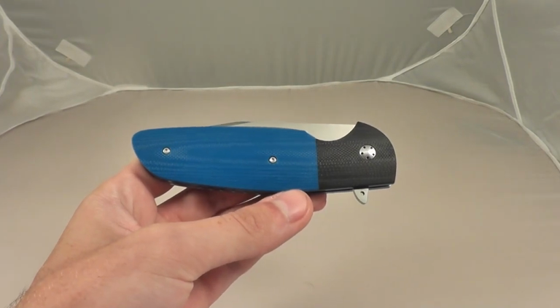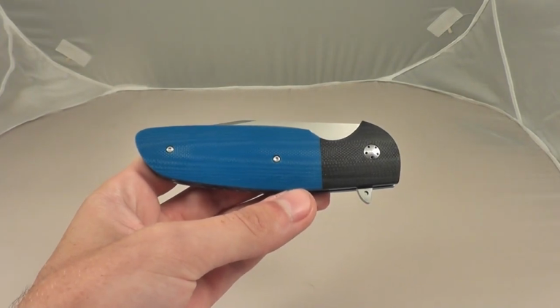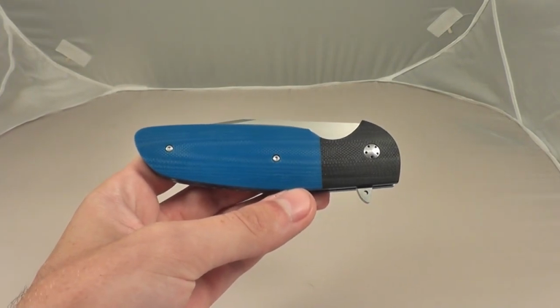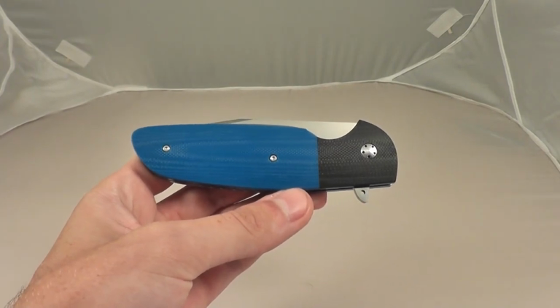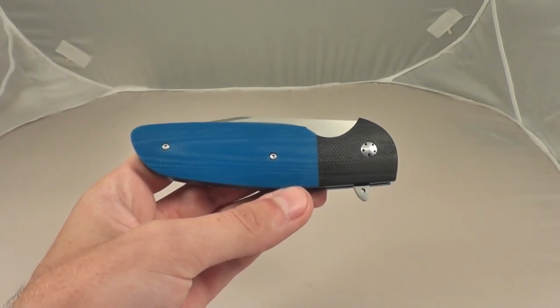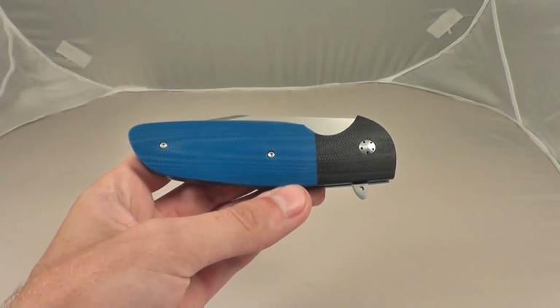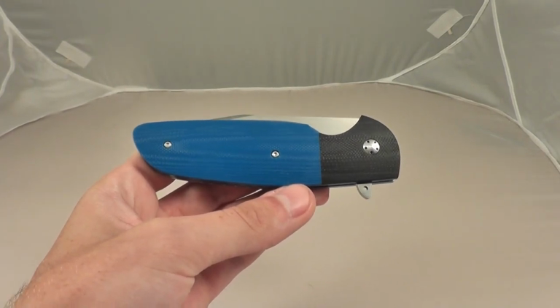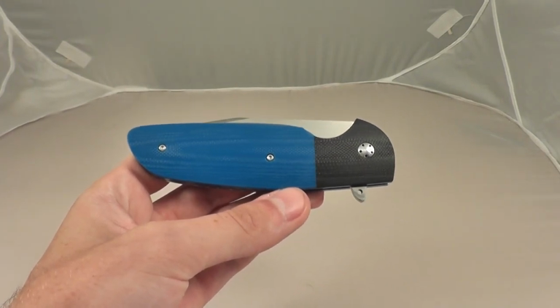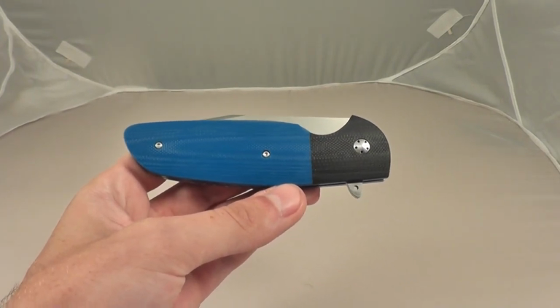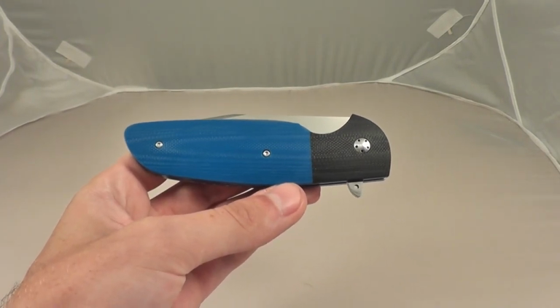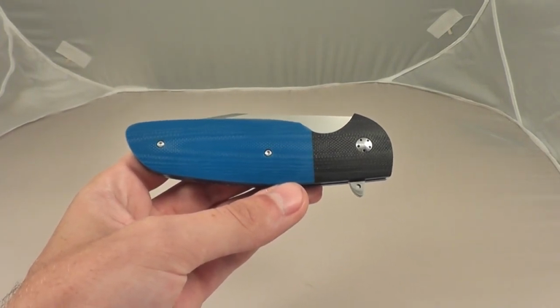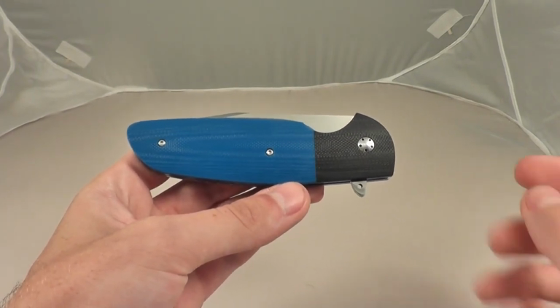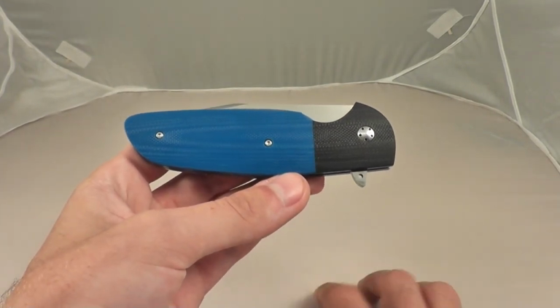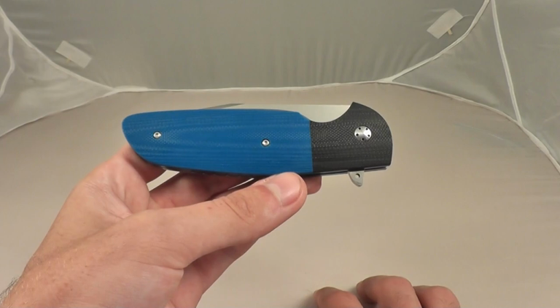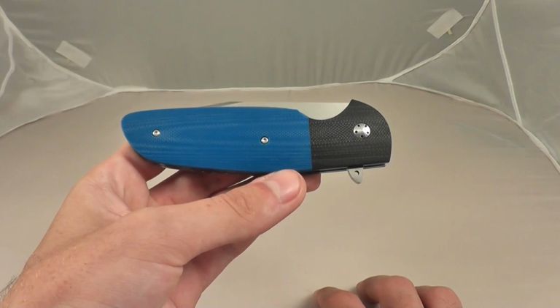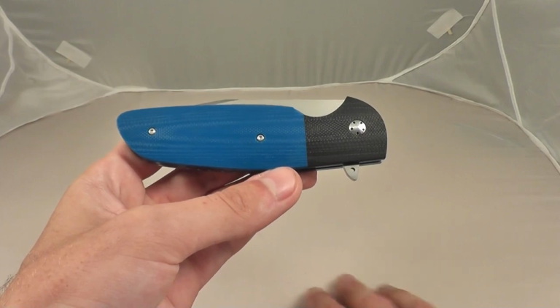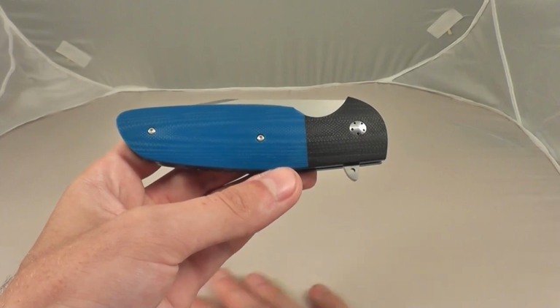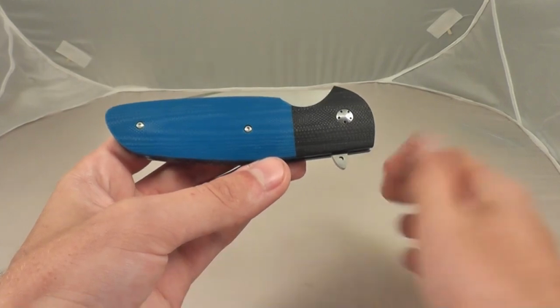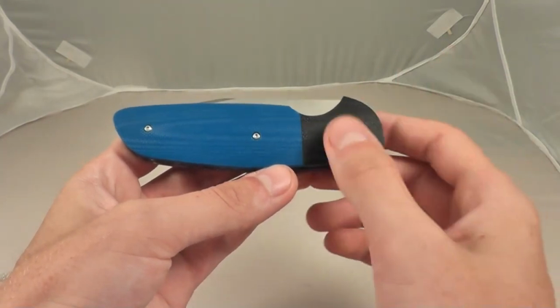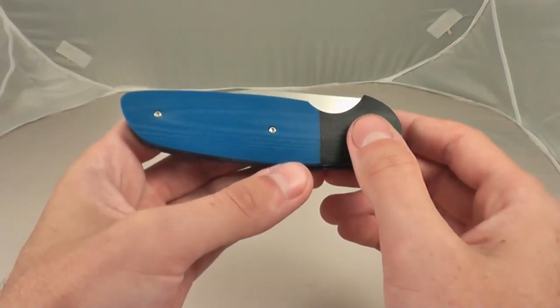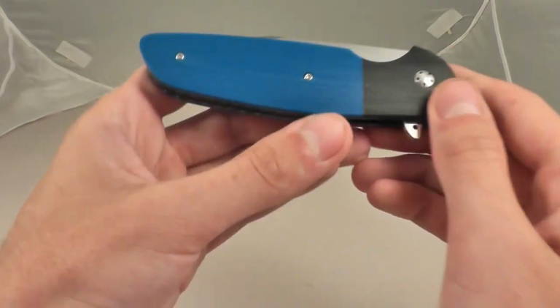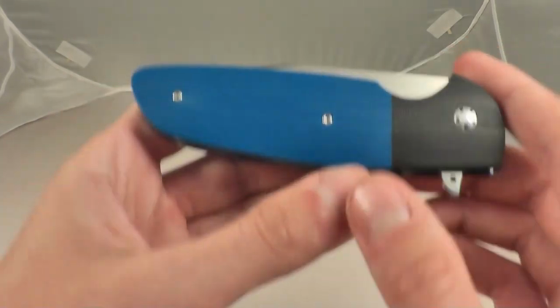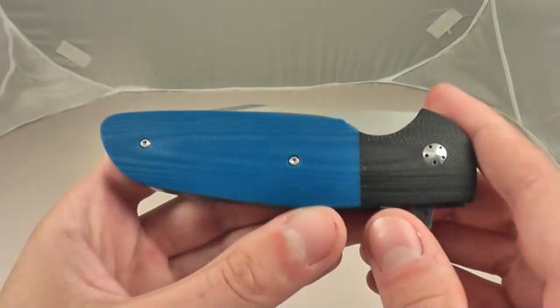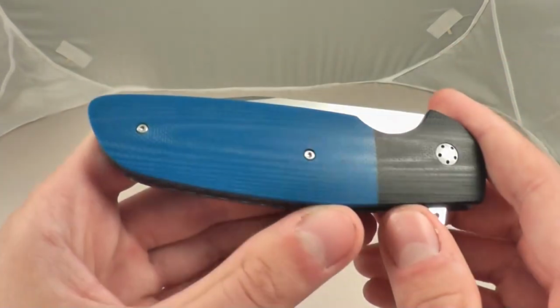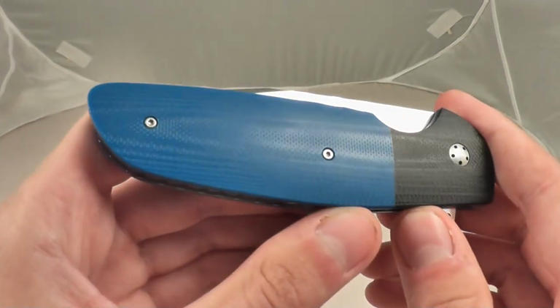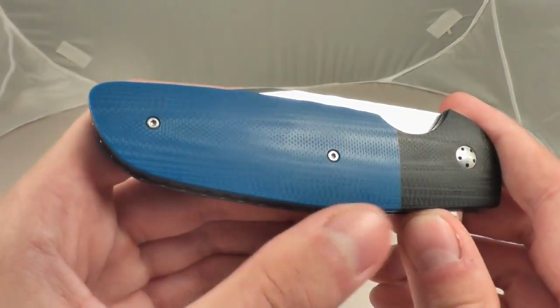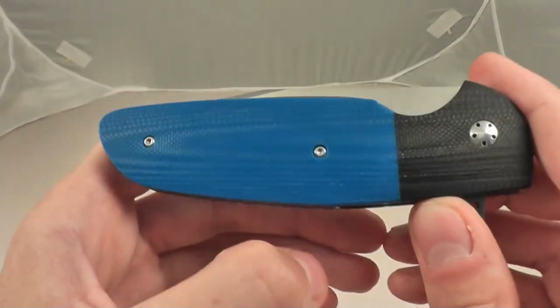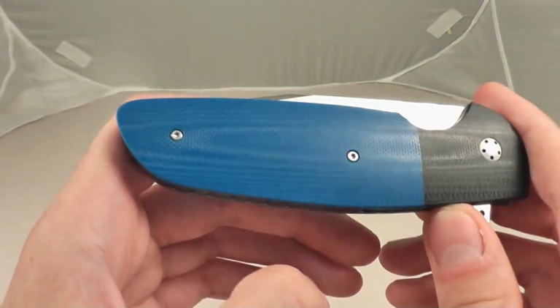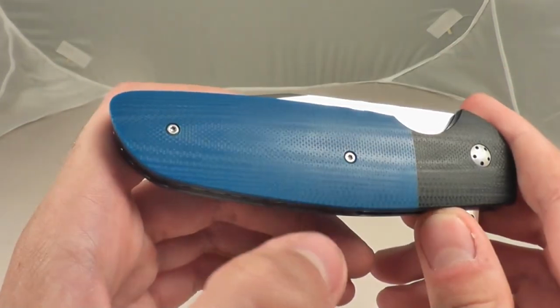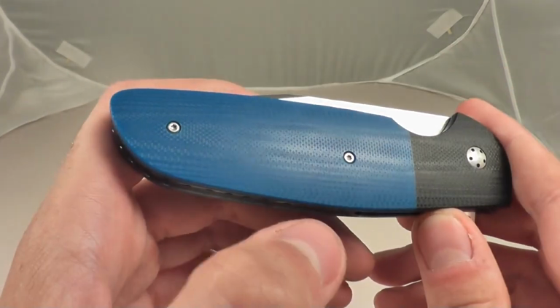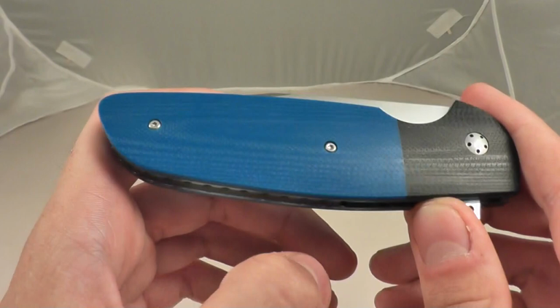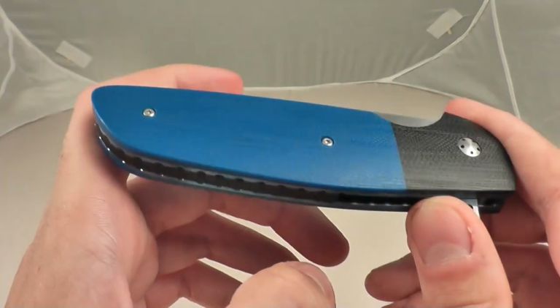Hey everyone, this is NextArcher. I thought I would do an everyday carry update for the summer. I start school in less than a week, so I wanted to get this video out.